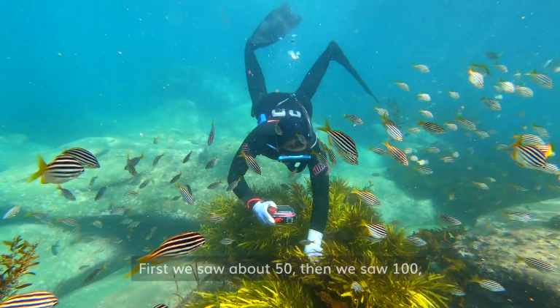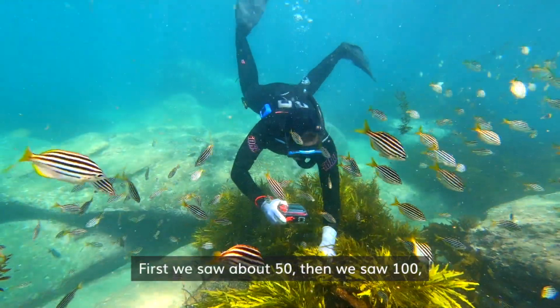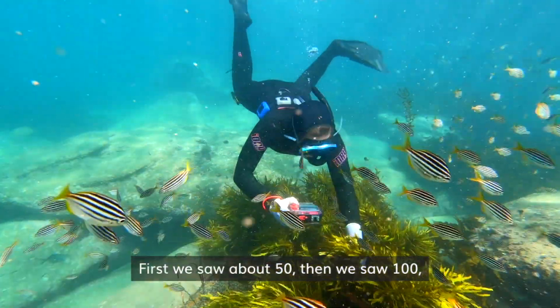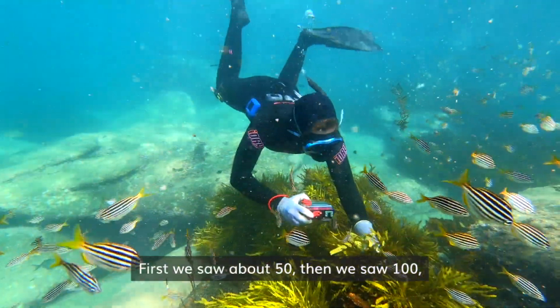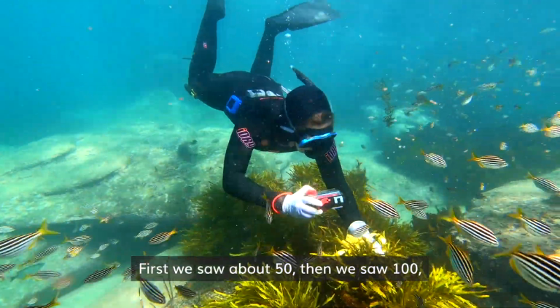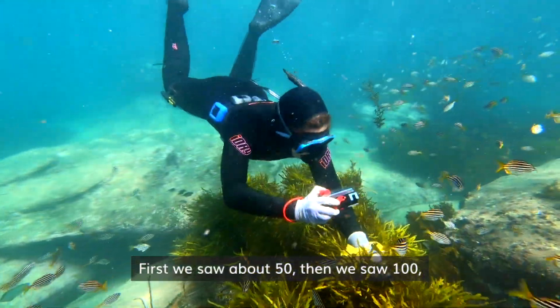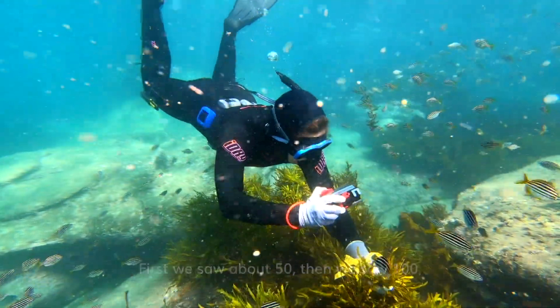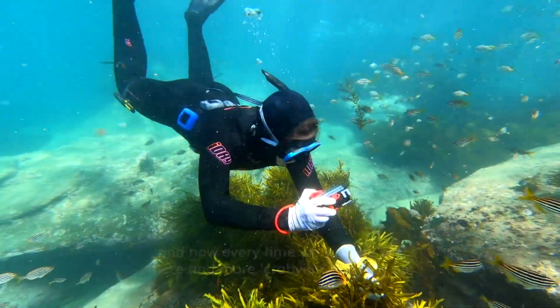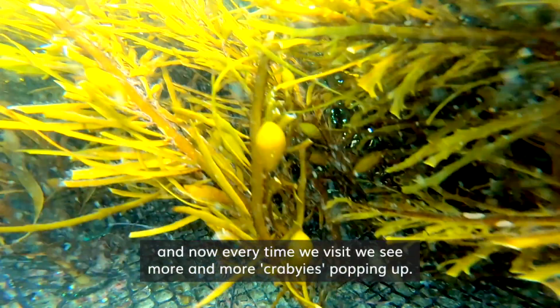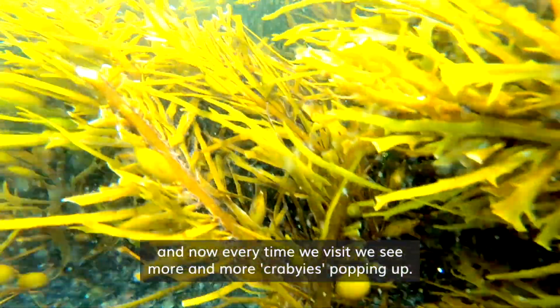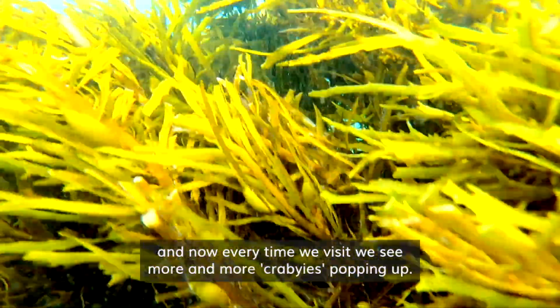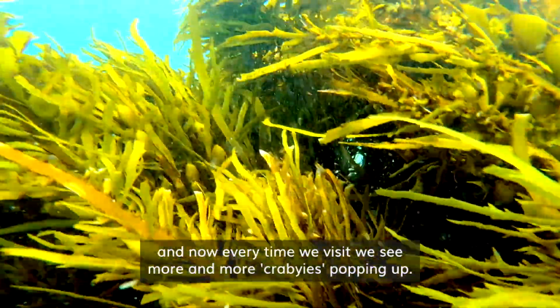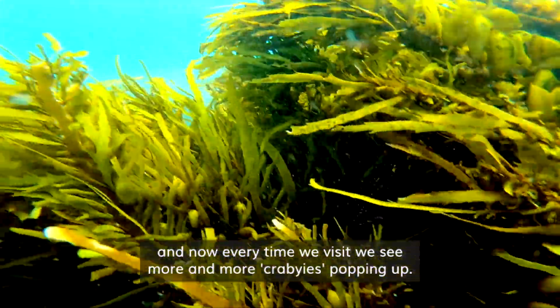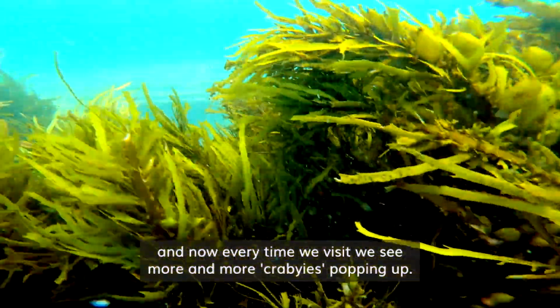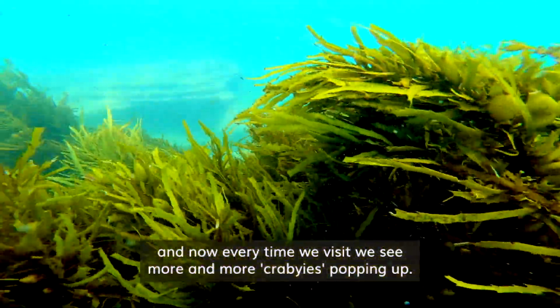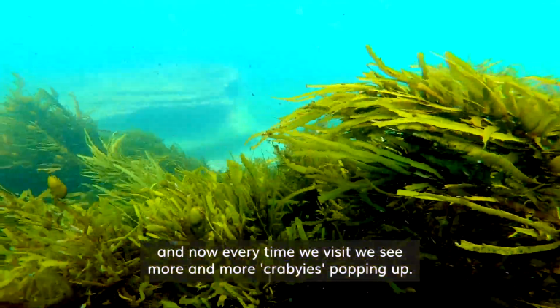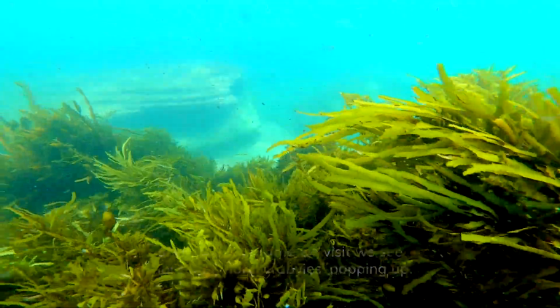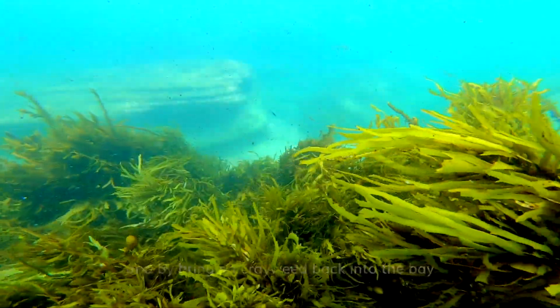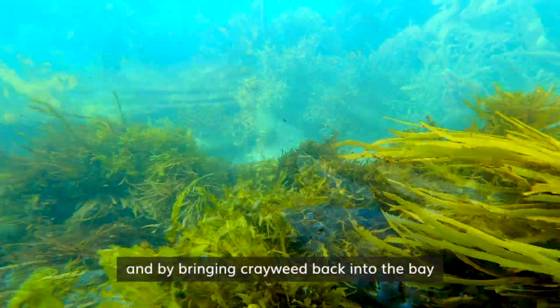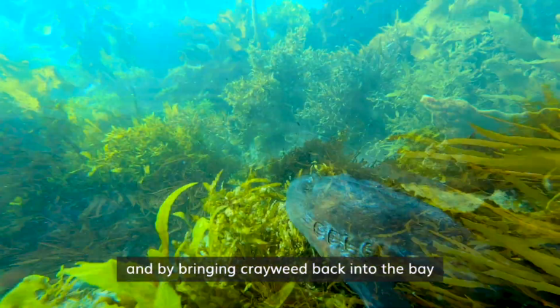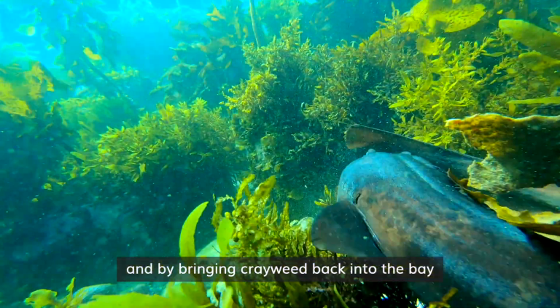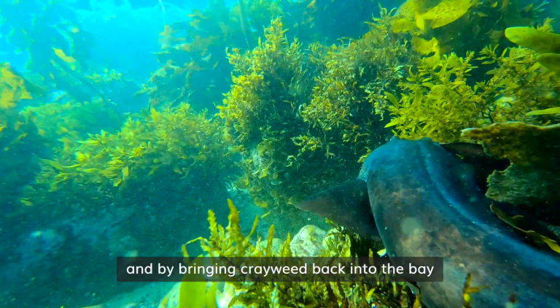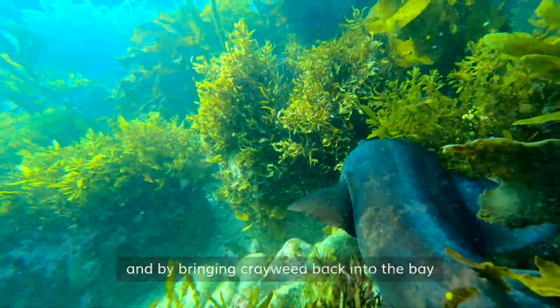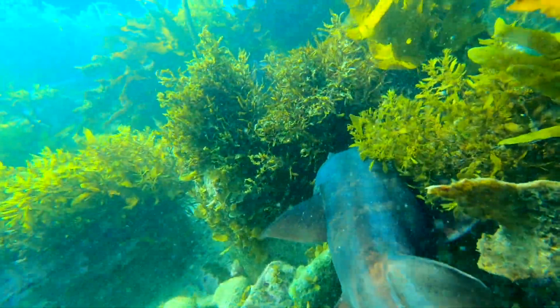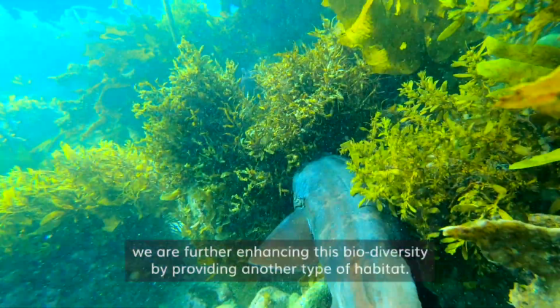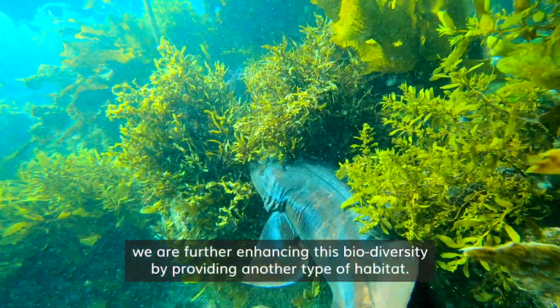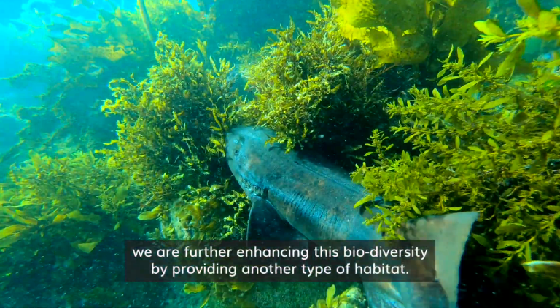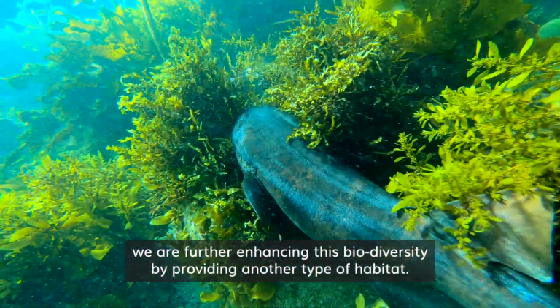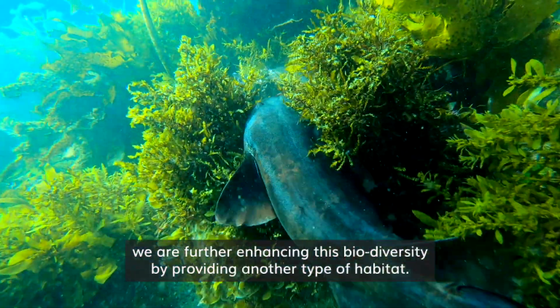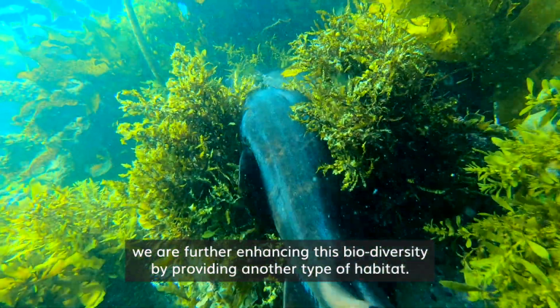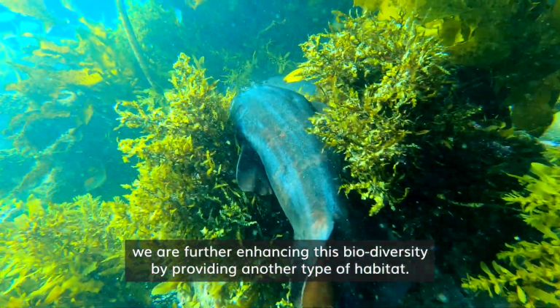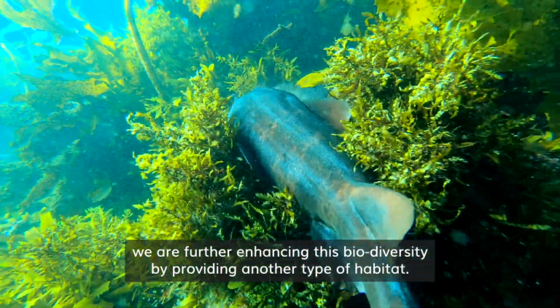First we saw about 50, then we saw a hundred, and now every time we visit we see more and more craybies popping up. By bringing crayweed back into the bay we are further enhancing biodiversity by providing another type of habitat.